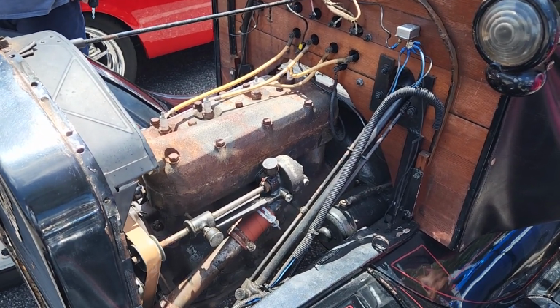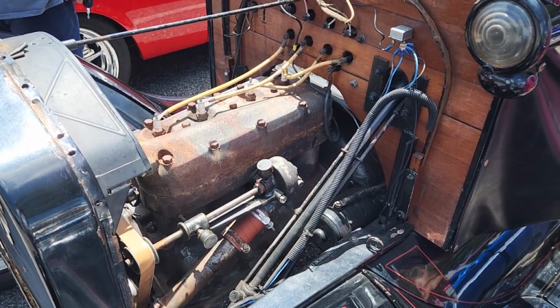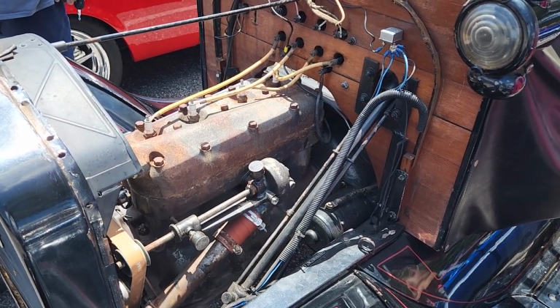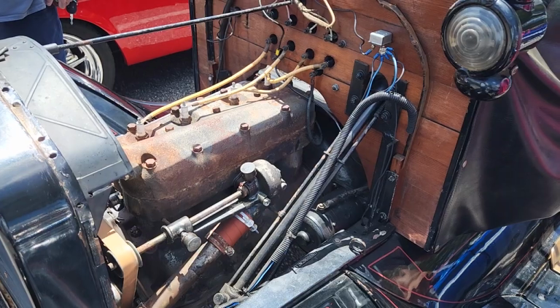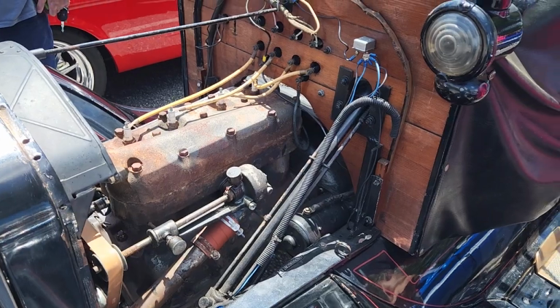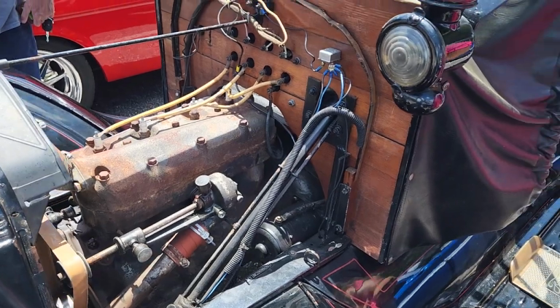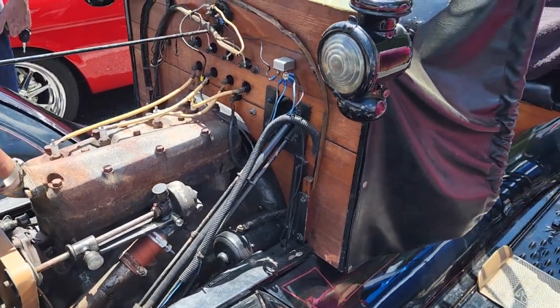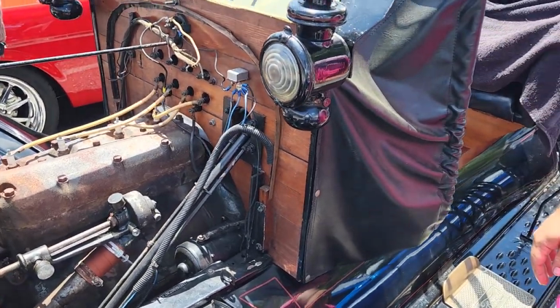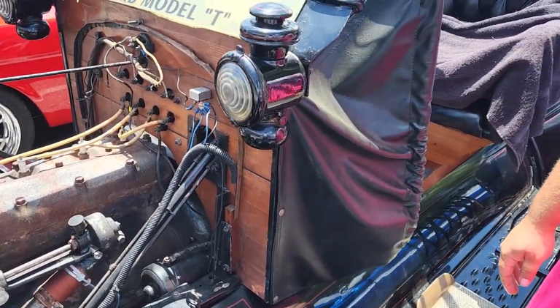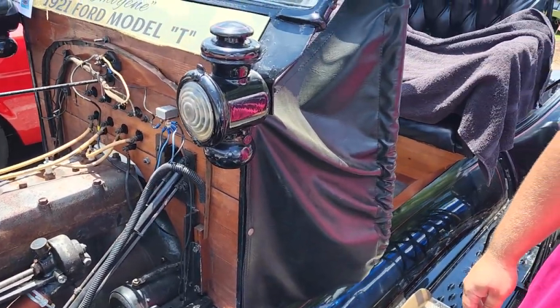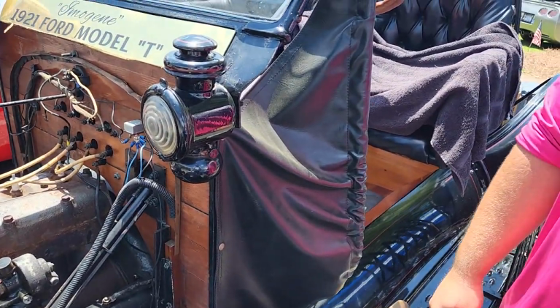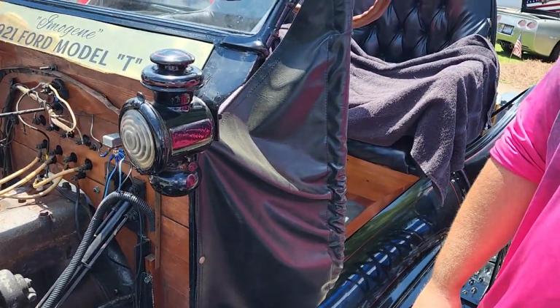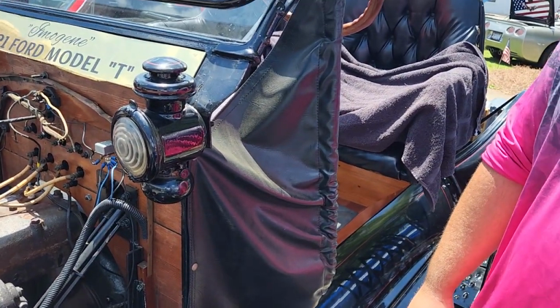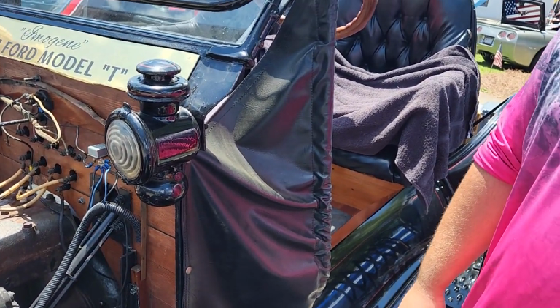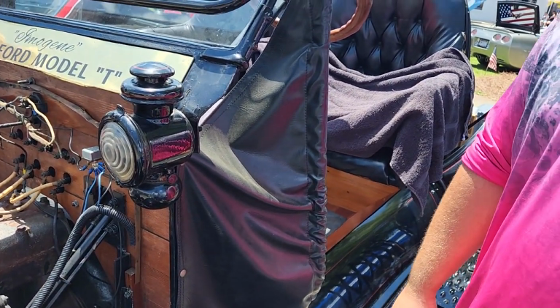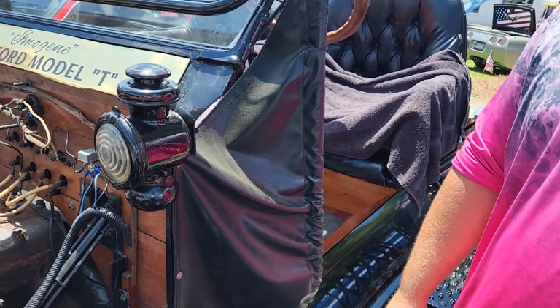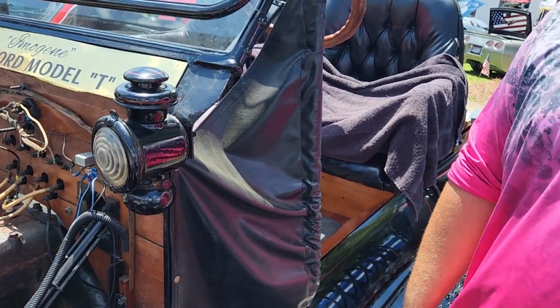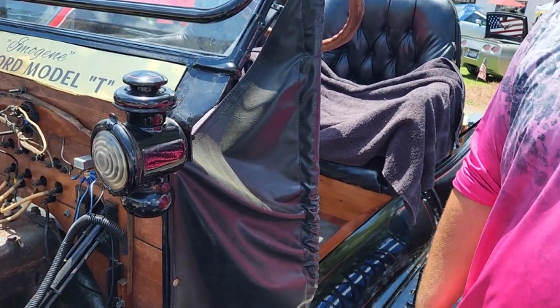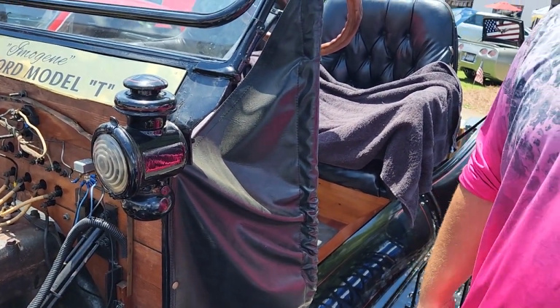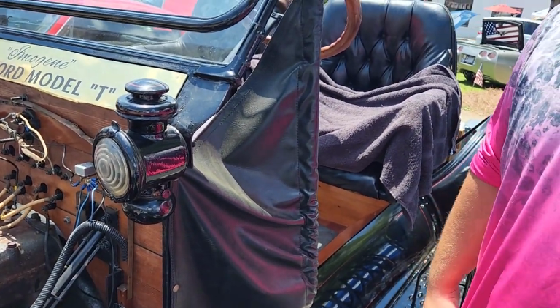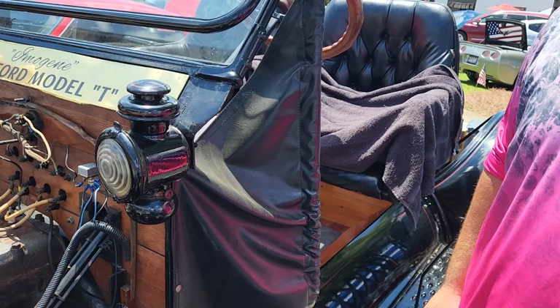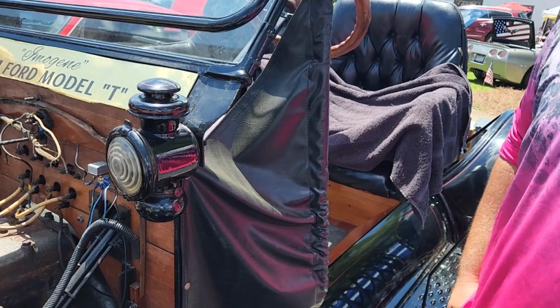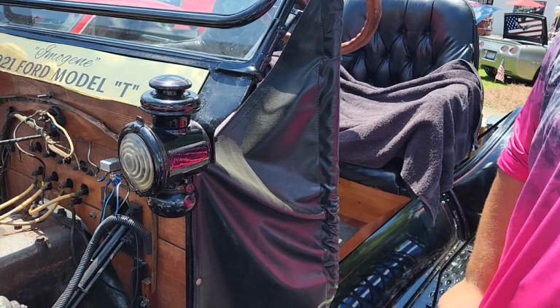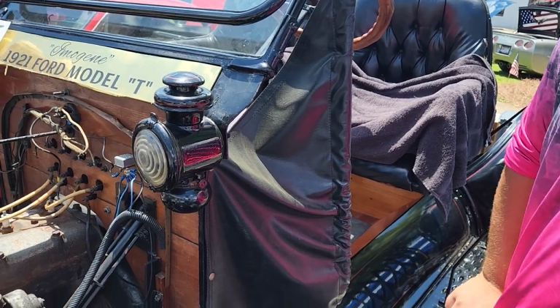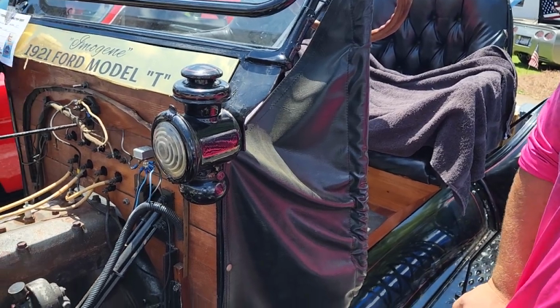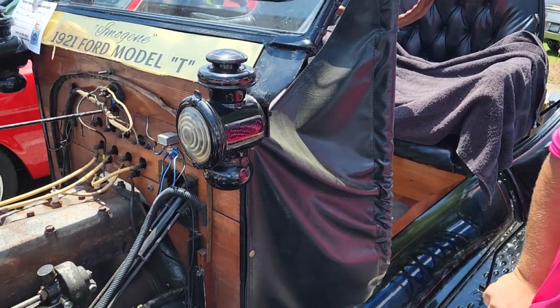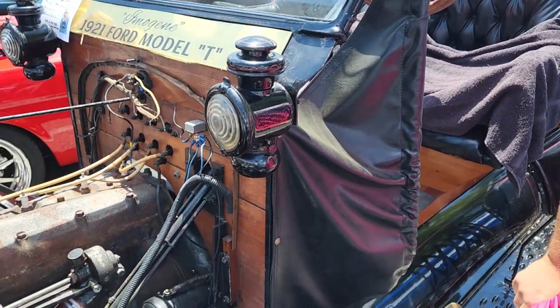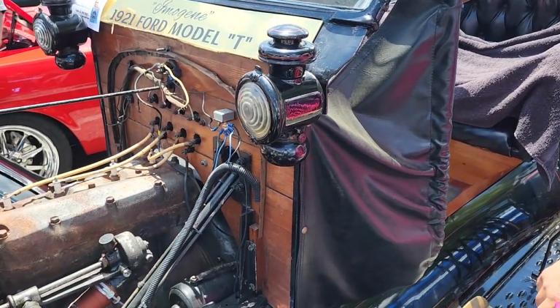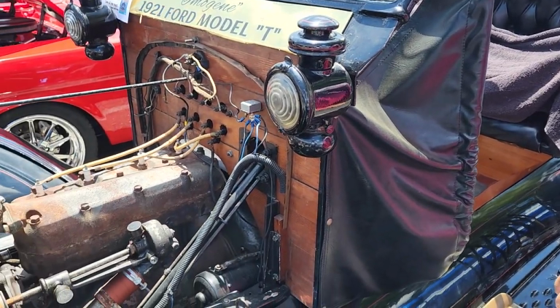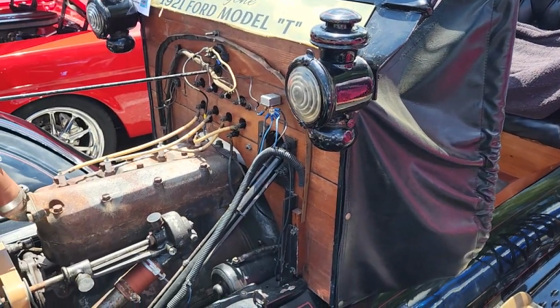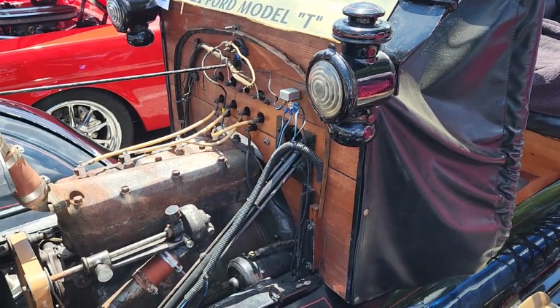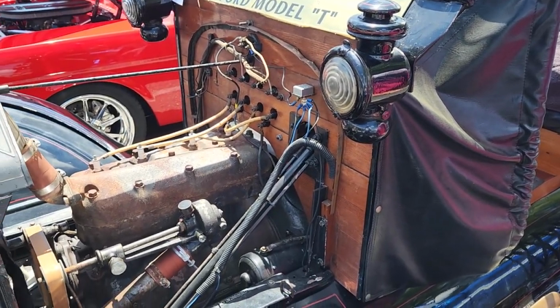Where did you find this? My great grandfather bought it in 2006 — it's the same year he was born. And when he passed in 2012, I got it. I've been taking it to car shows ever since.